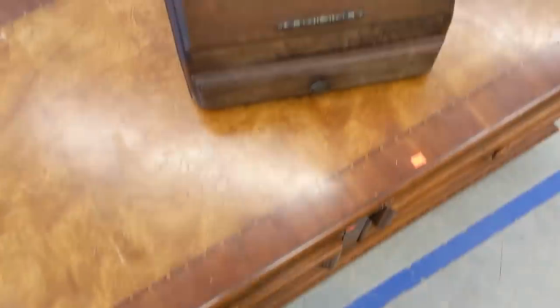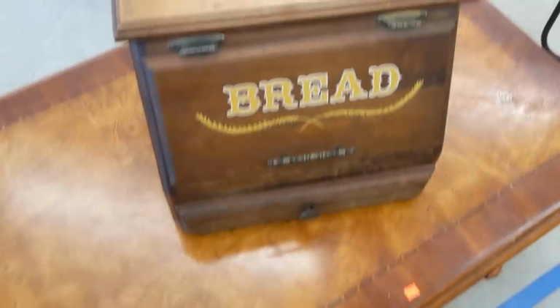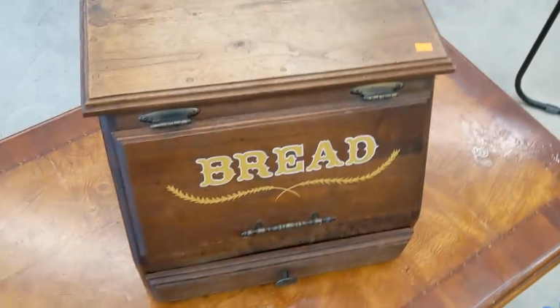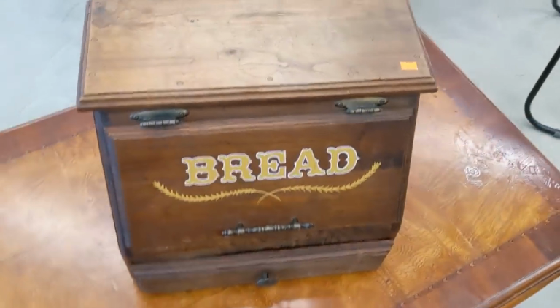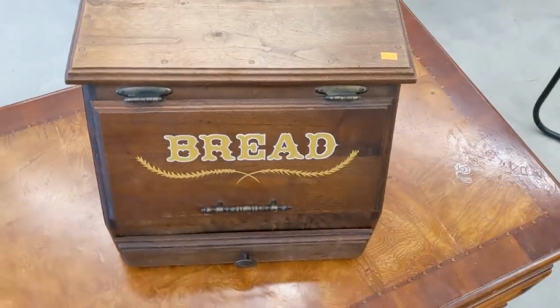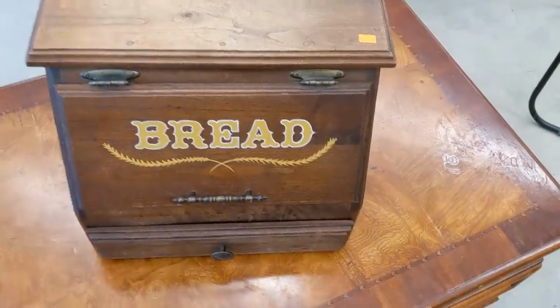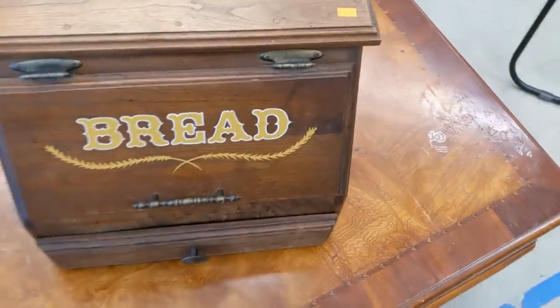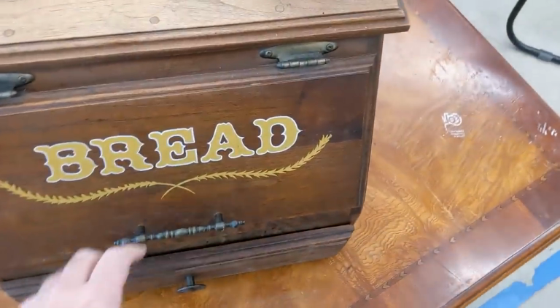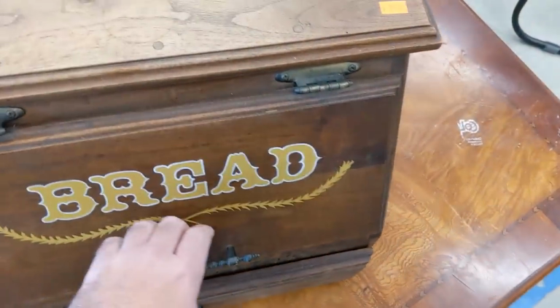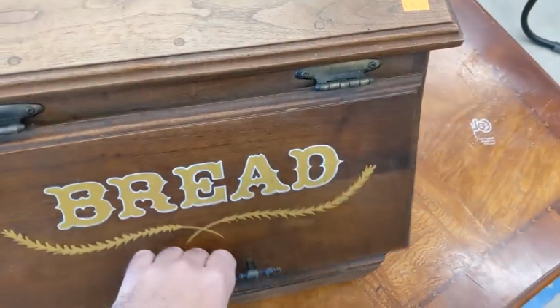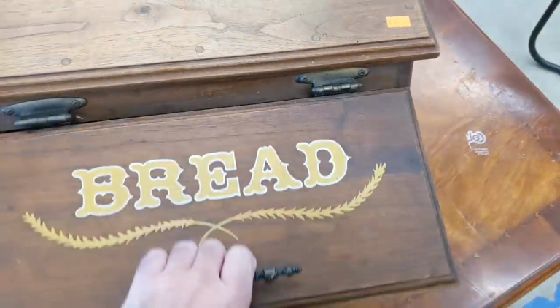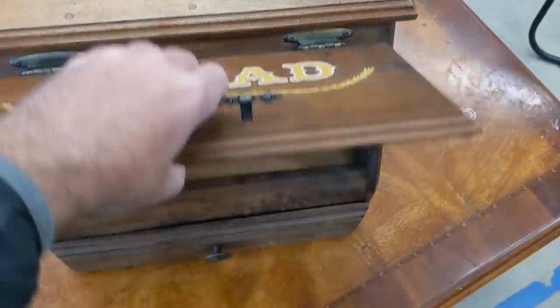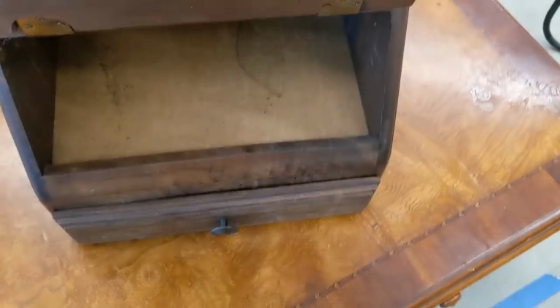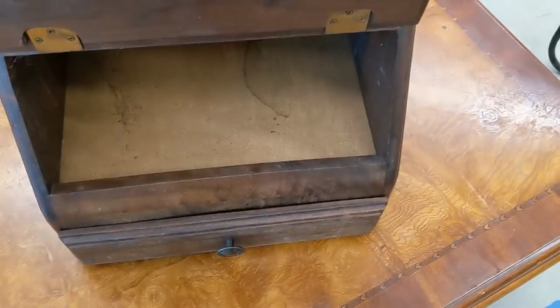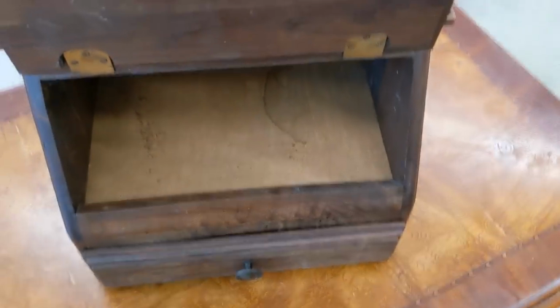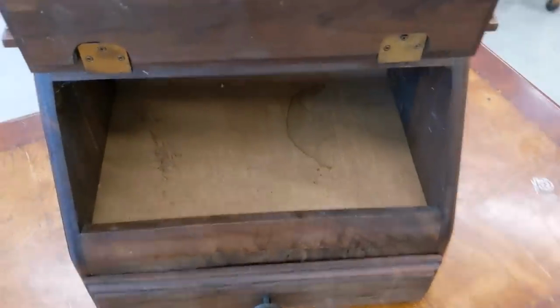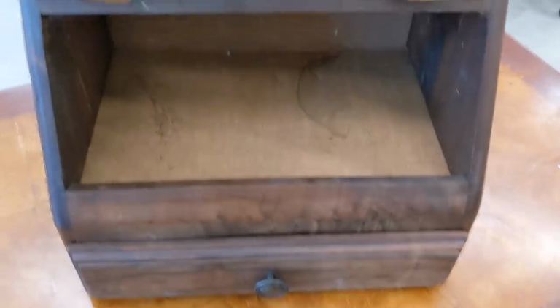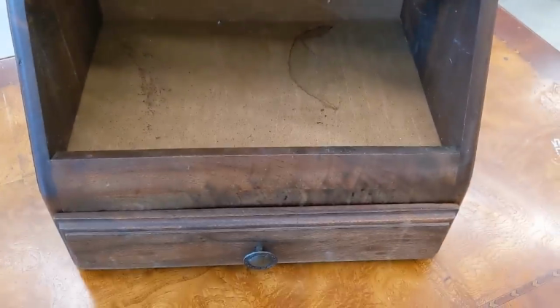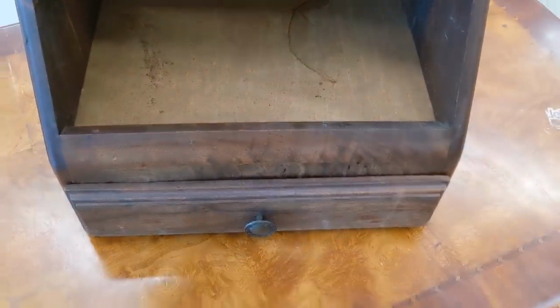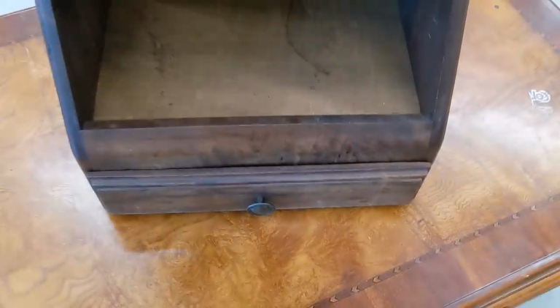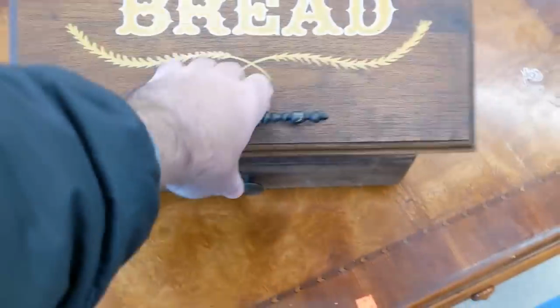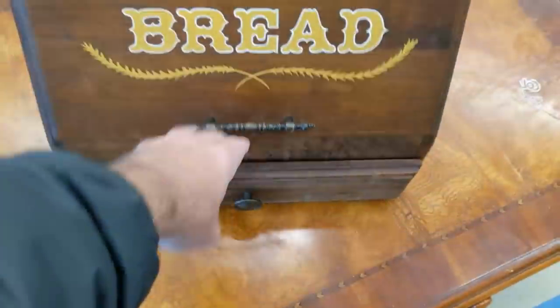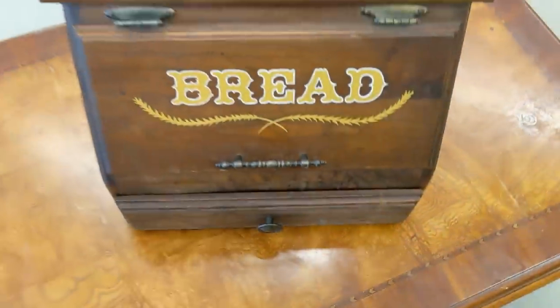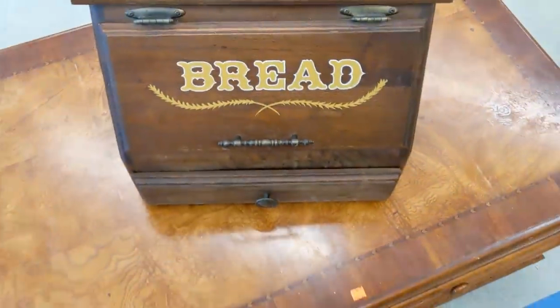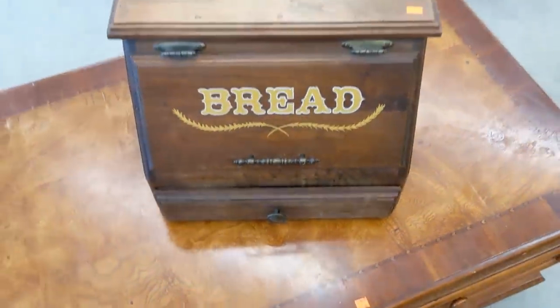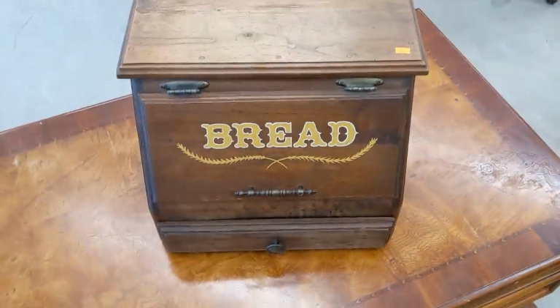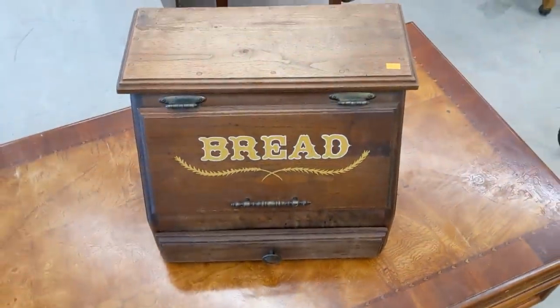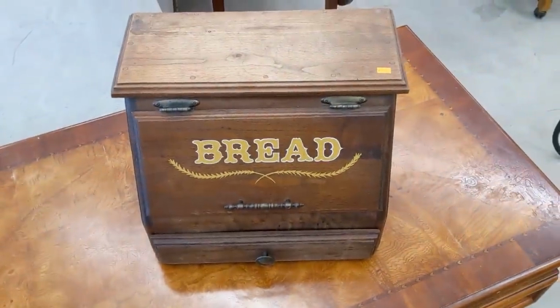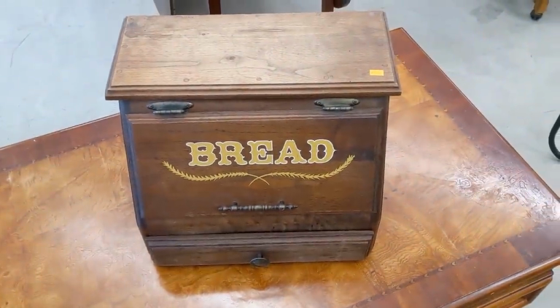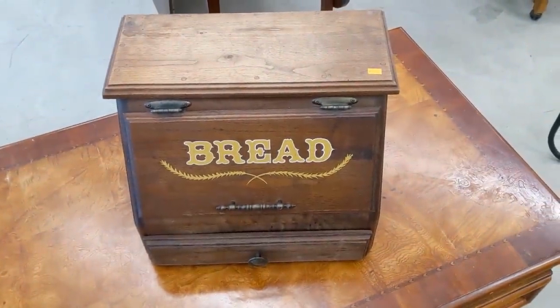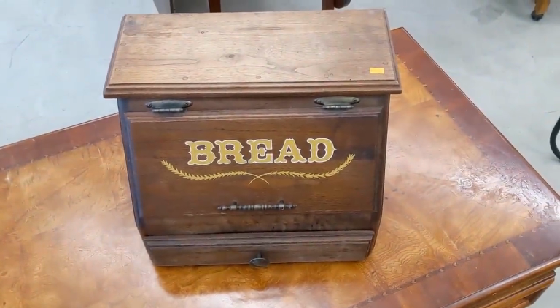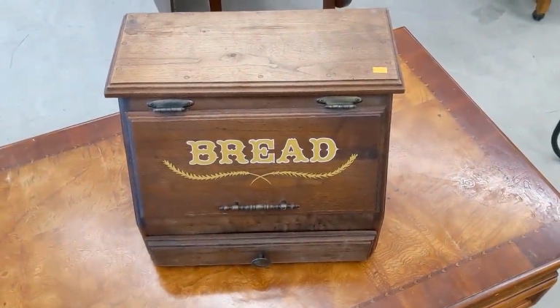Right inside the door is this for-real, actual bread bin. I don't see any MOS 6510 inside, but wouldn't this make the ultimate Commodore 64 case? That's... that's an idea.